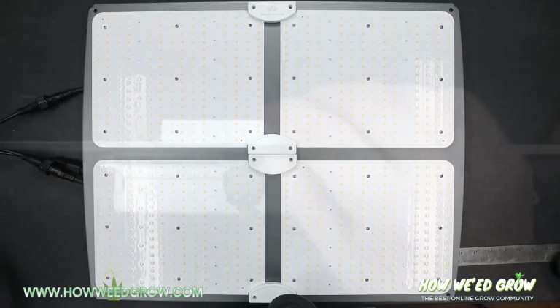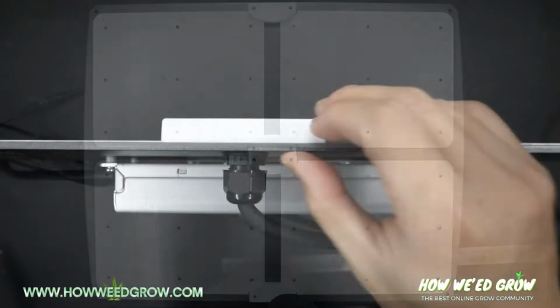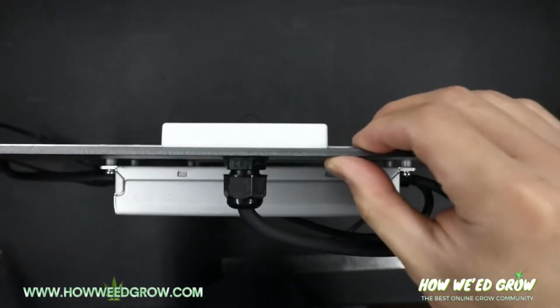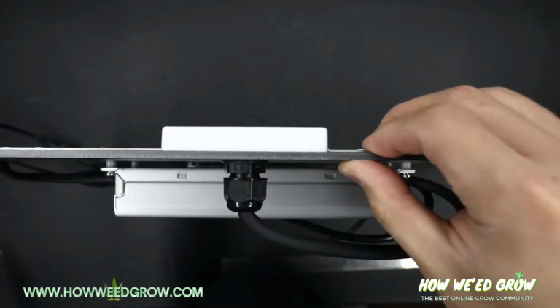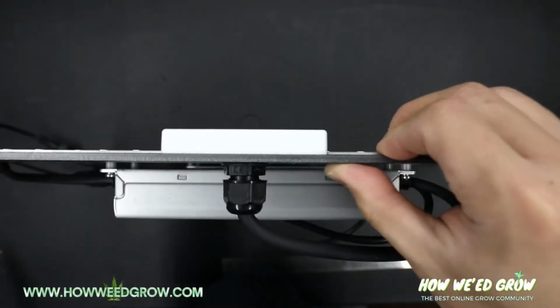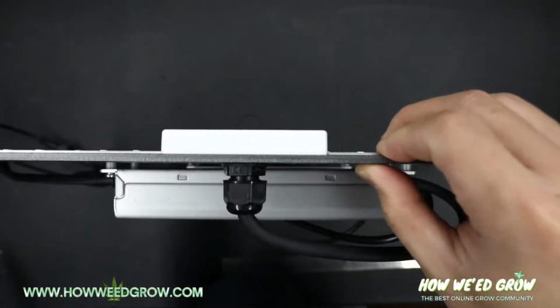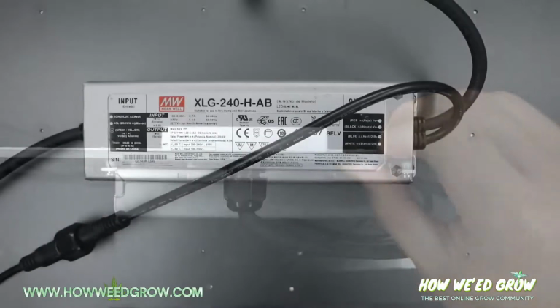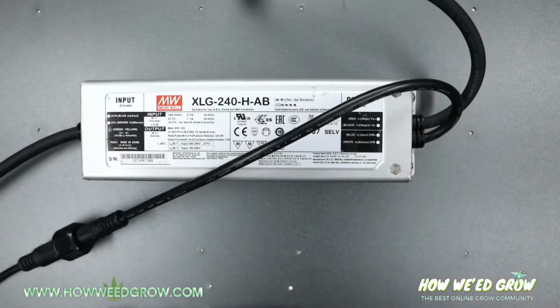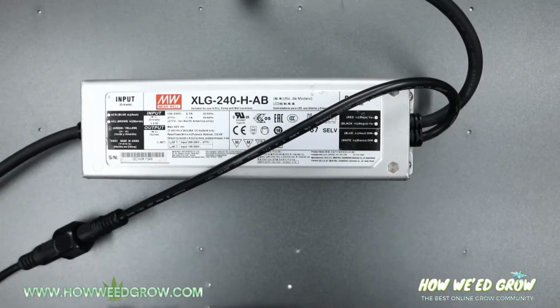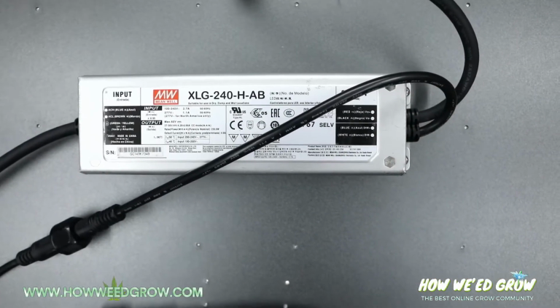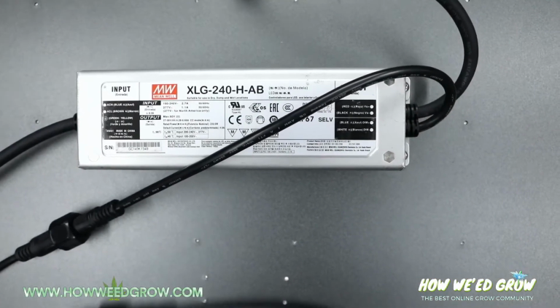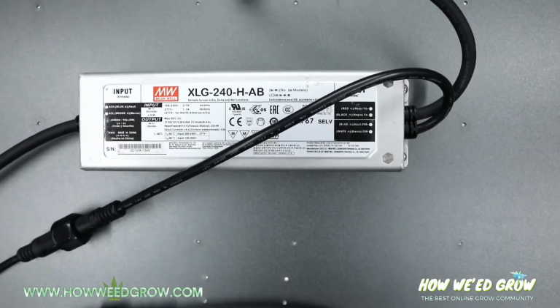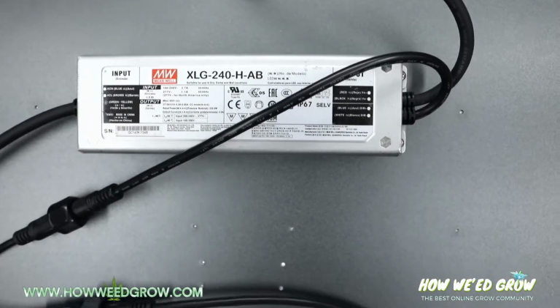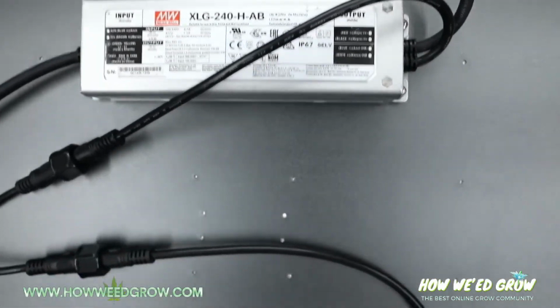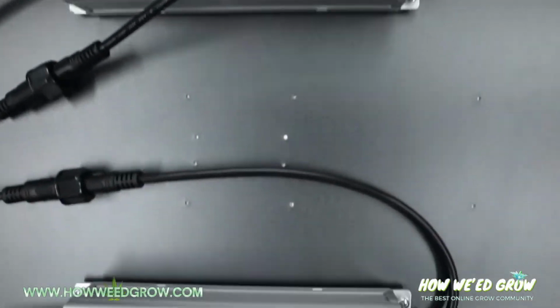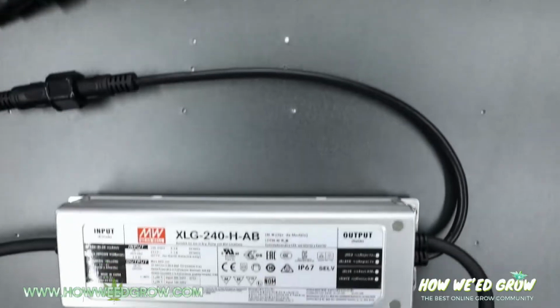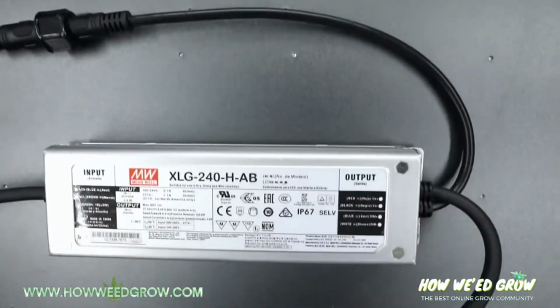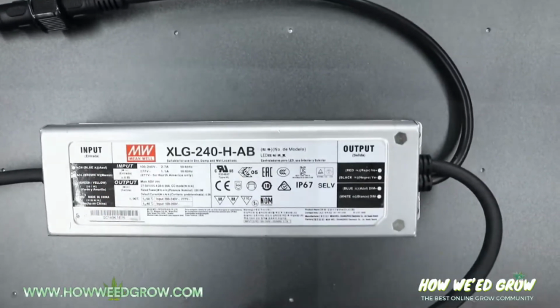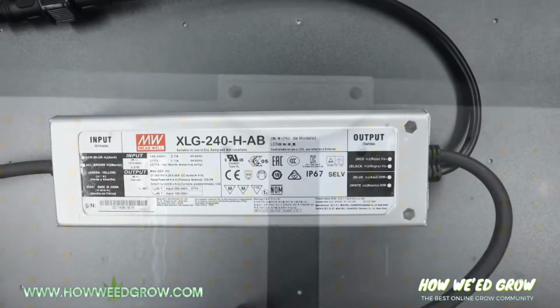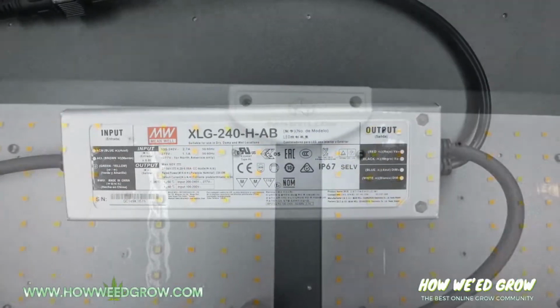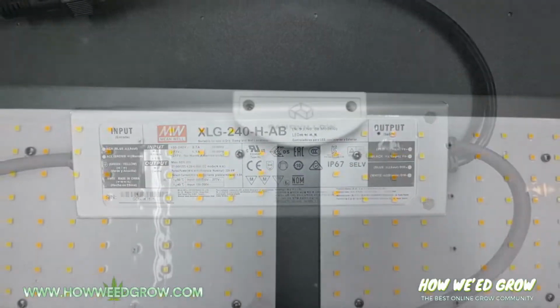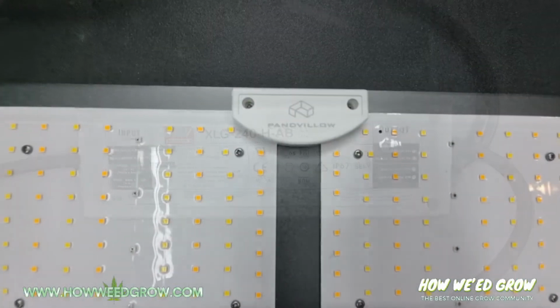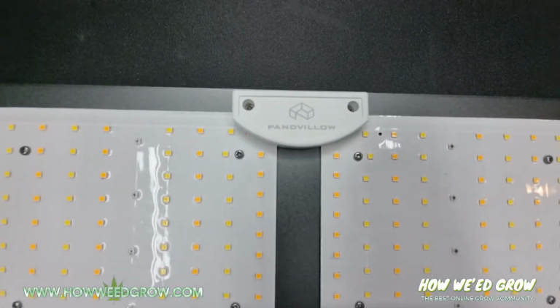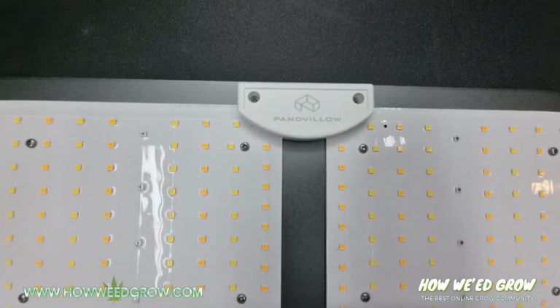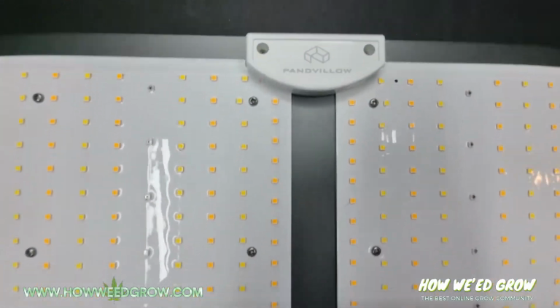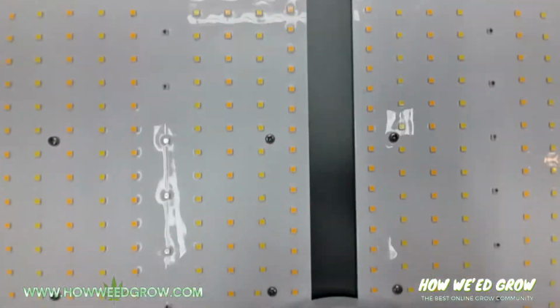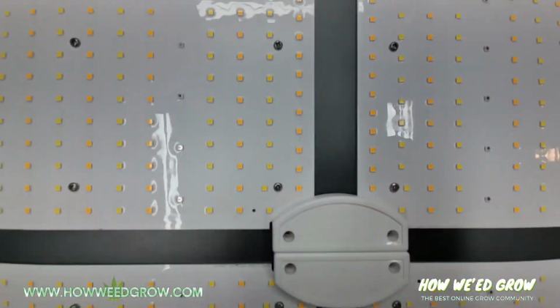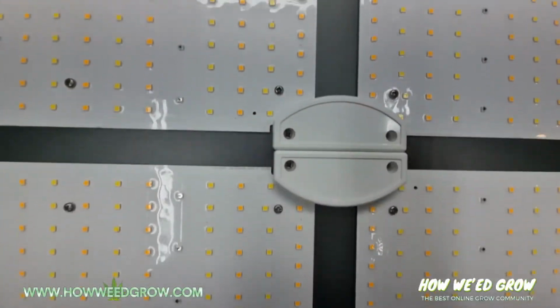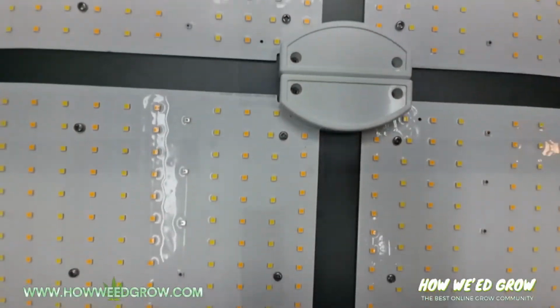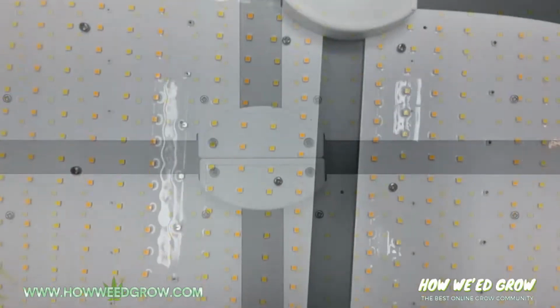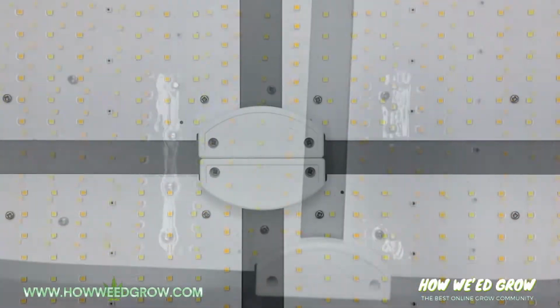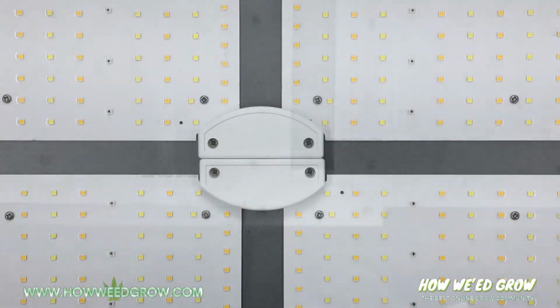The body of this light feels solid and the two drivers are secured on really well. The front of the light has 3 bump outs which can be used to balance the light on flat surfaces.